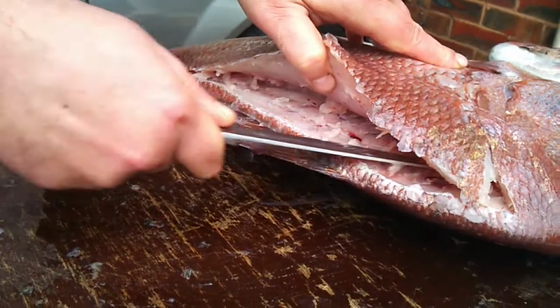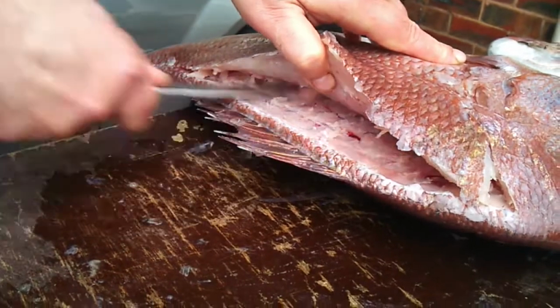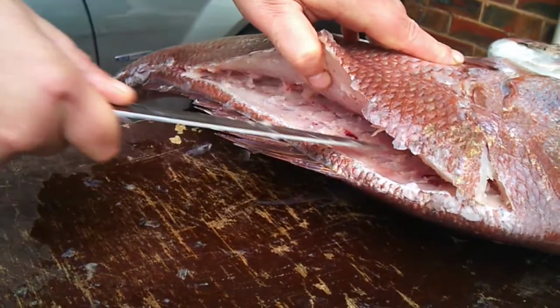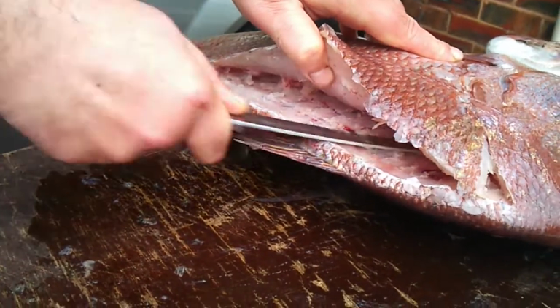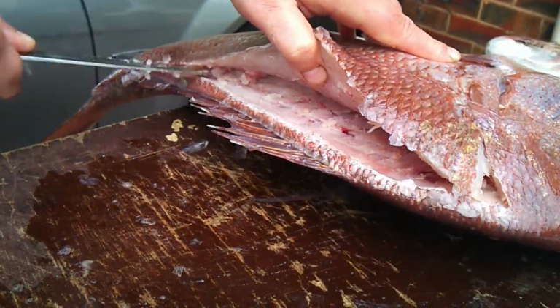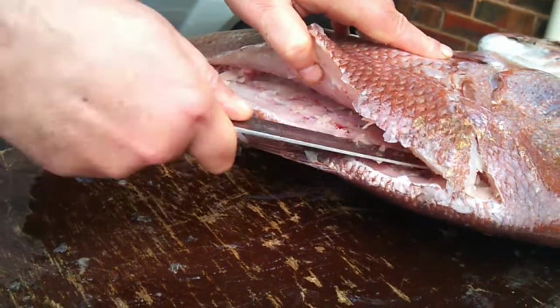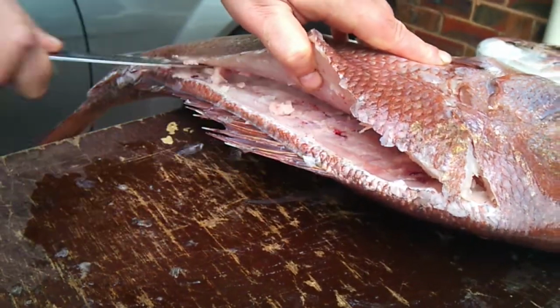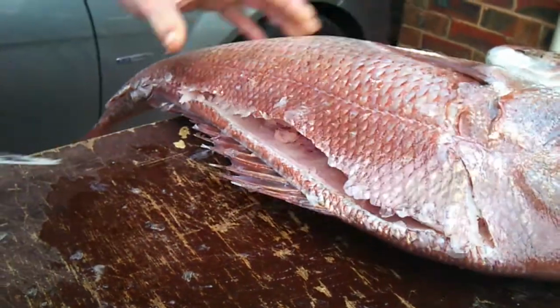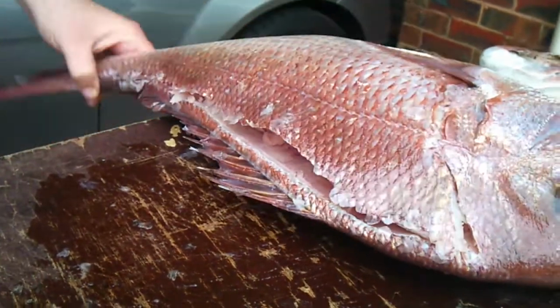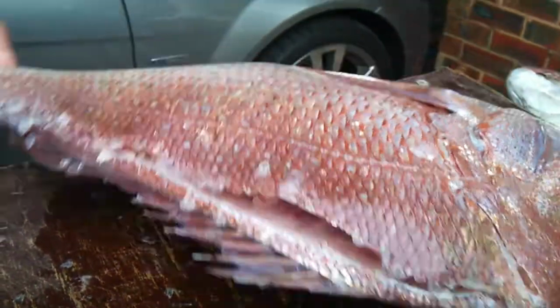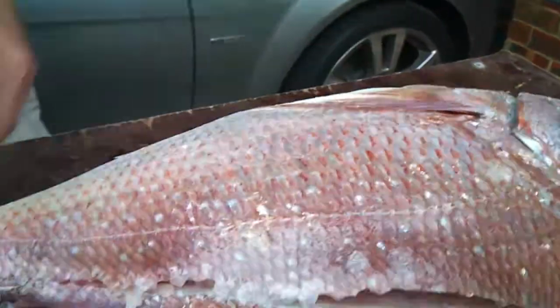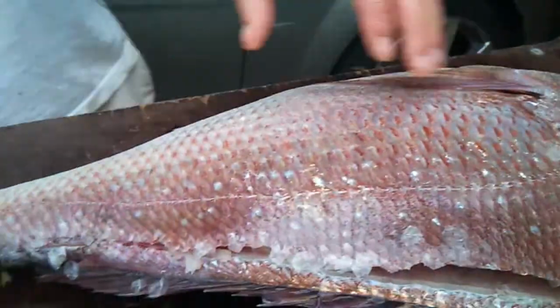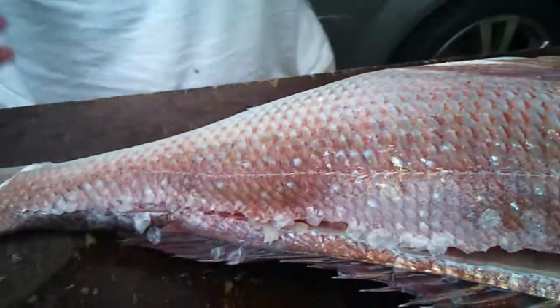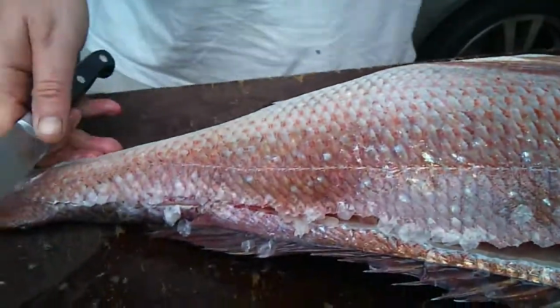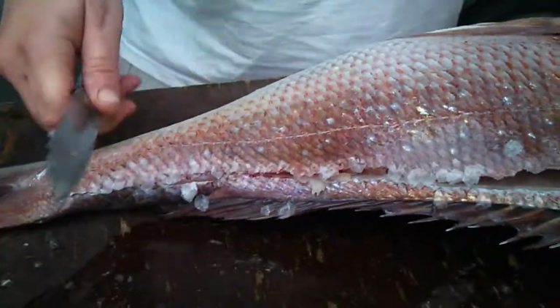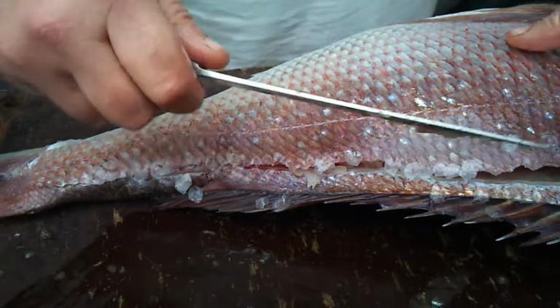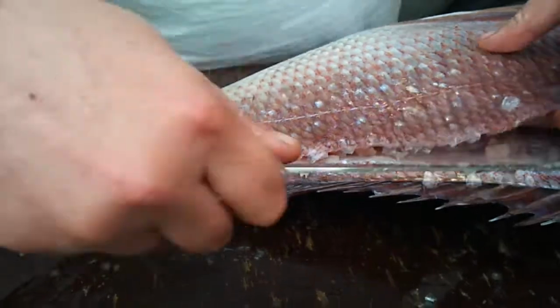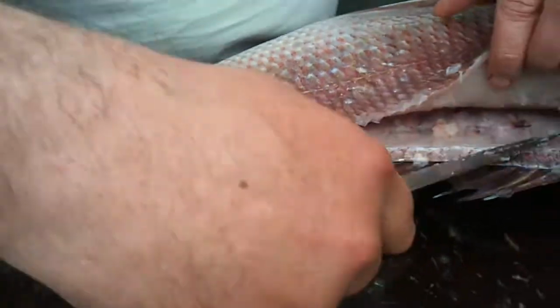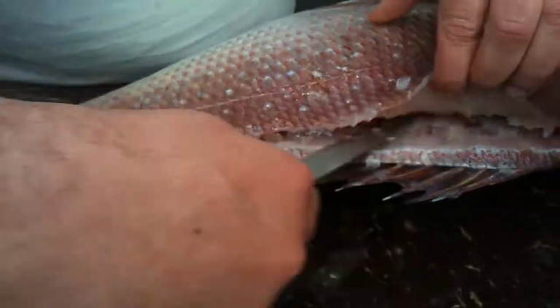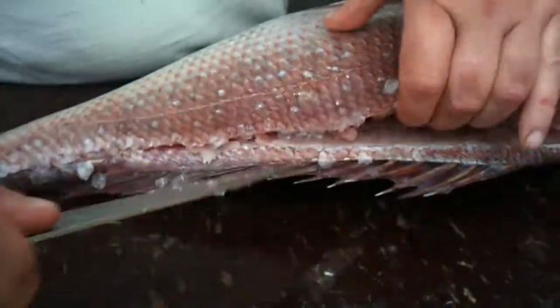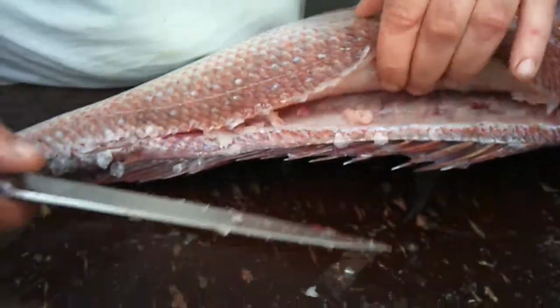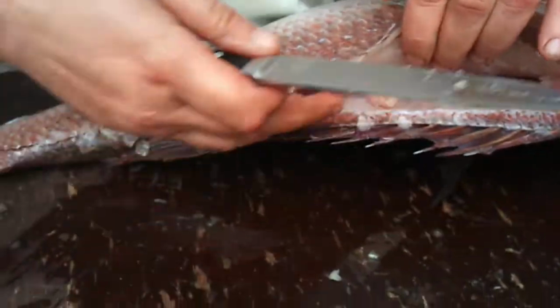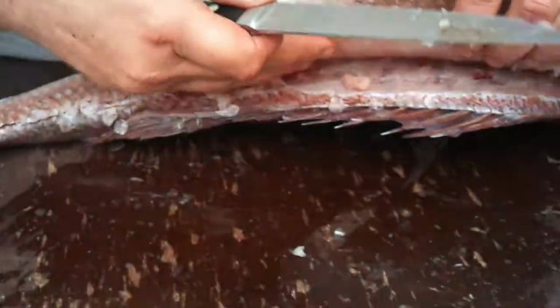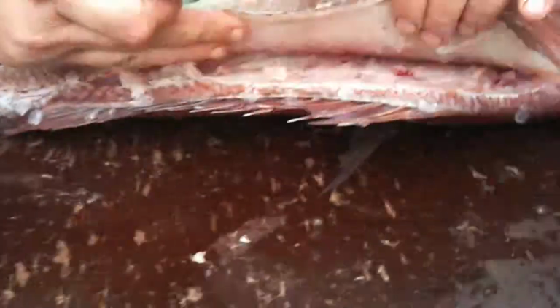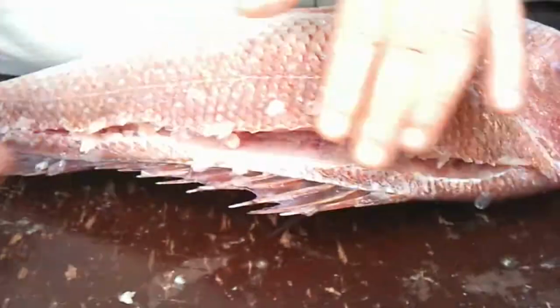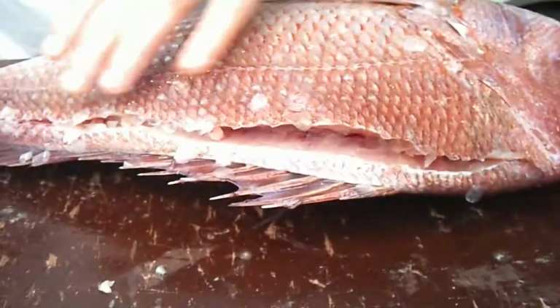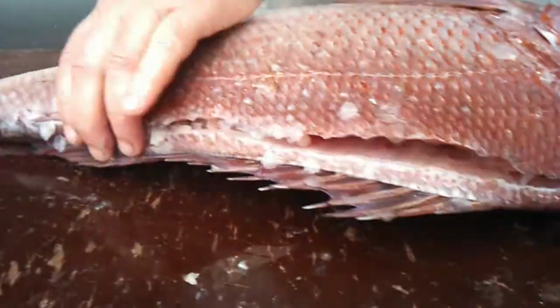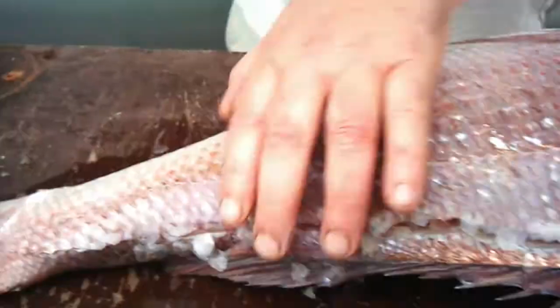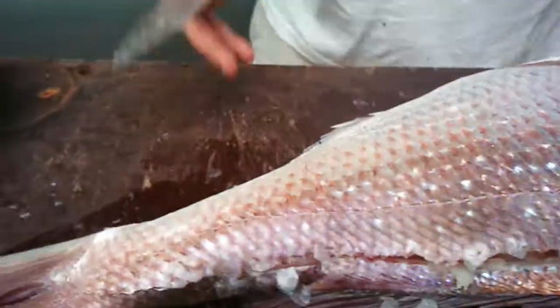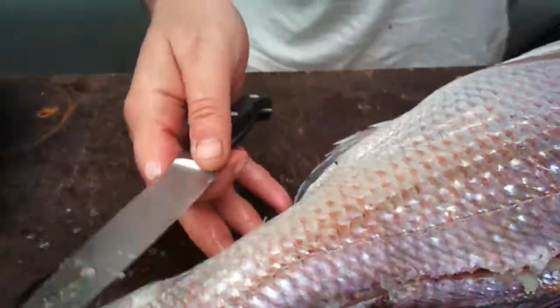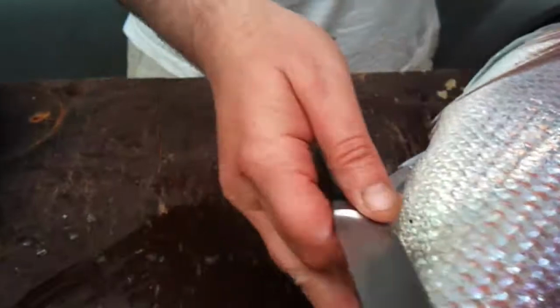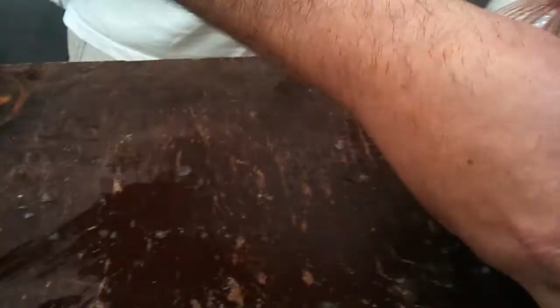Now these are winter reds I caught in August, yesterday. I've incisioned away there, so you can see how — cut all the way in there.